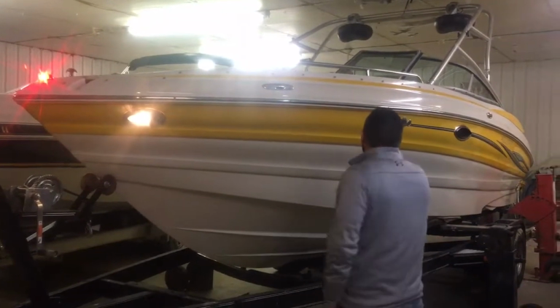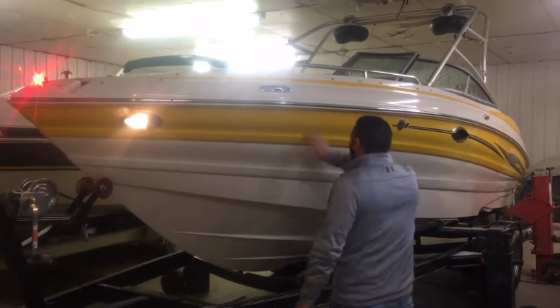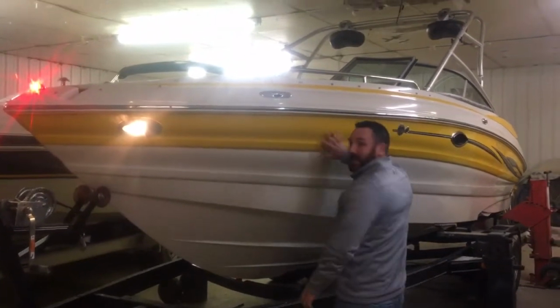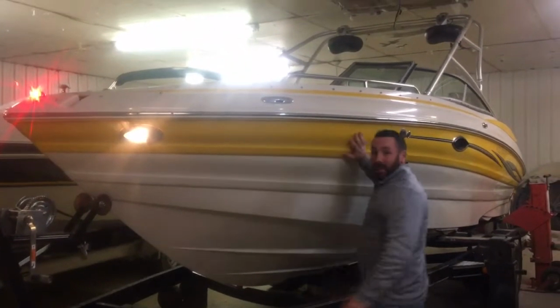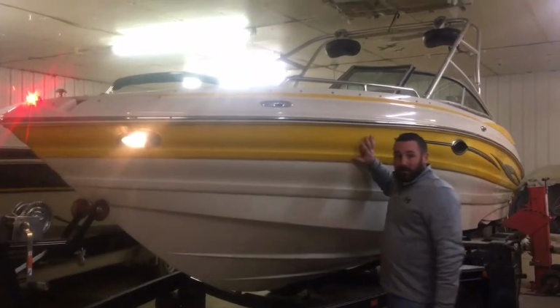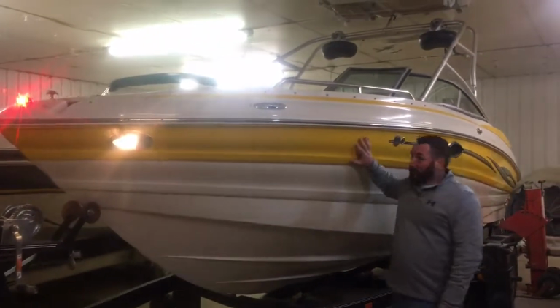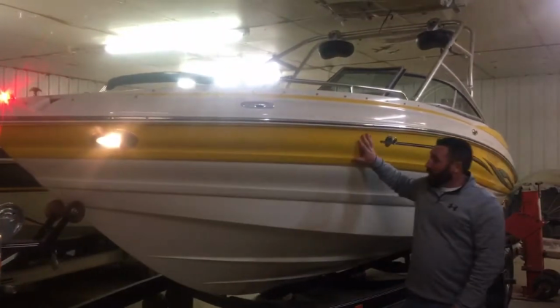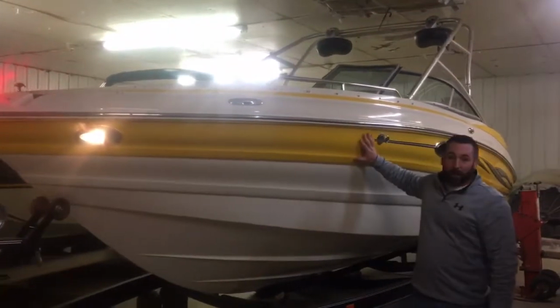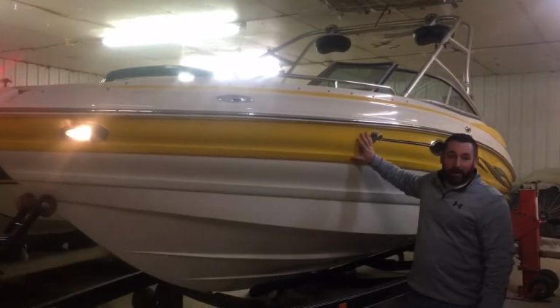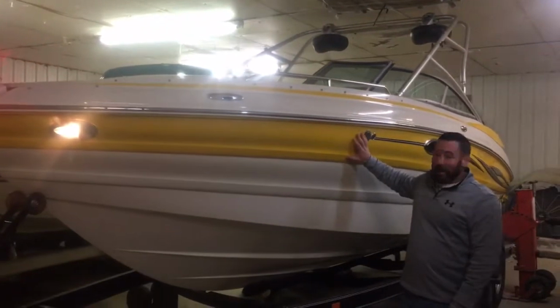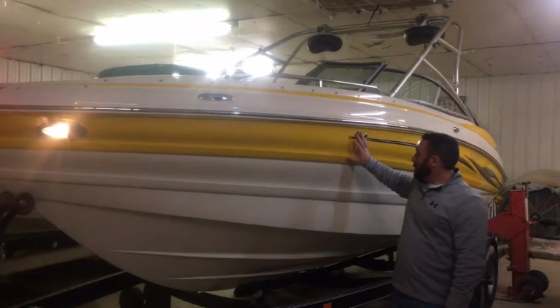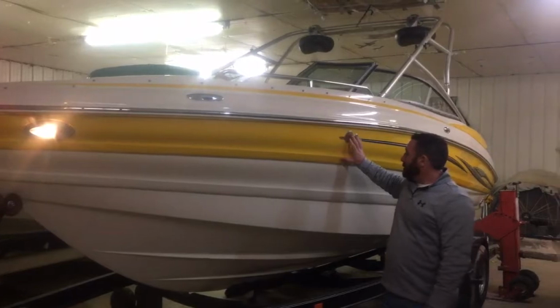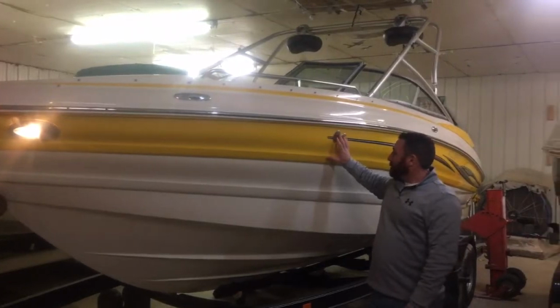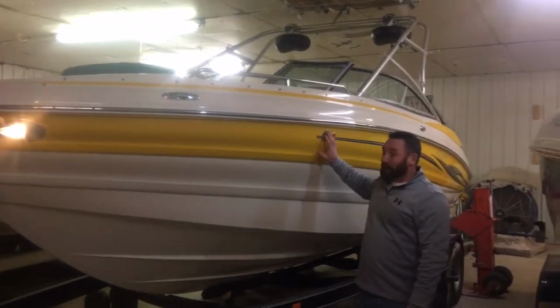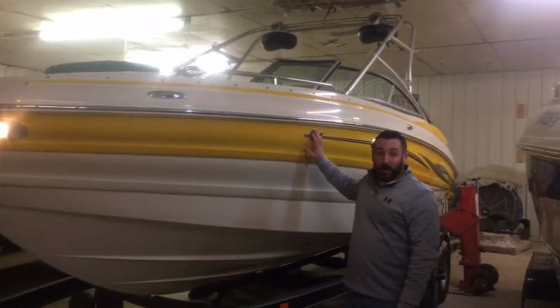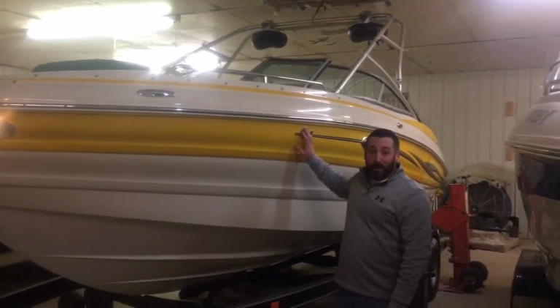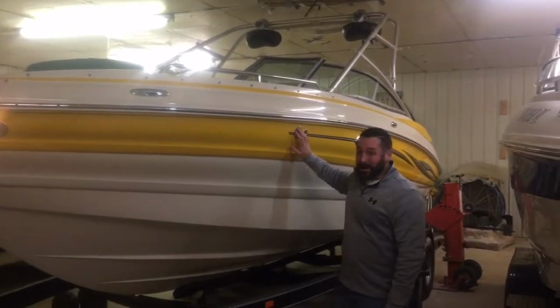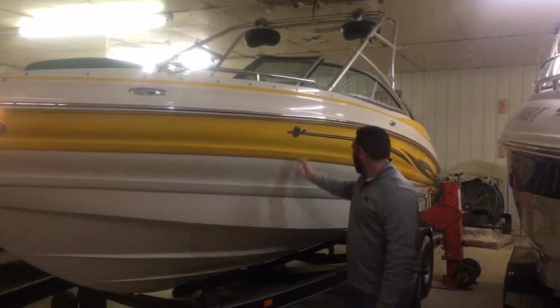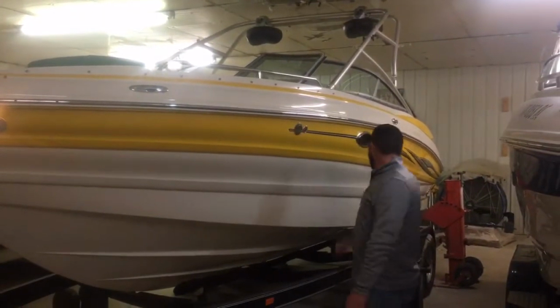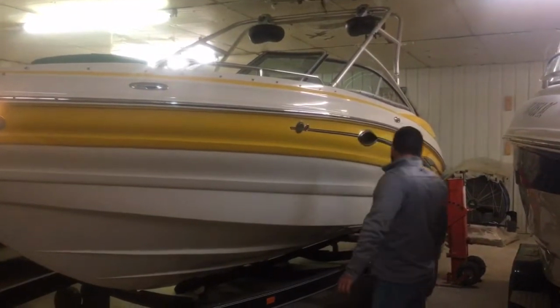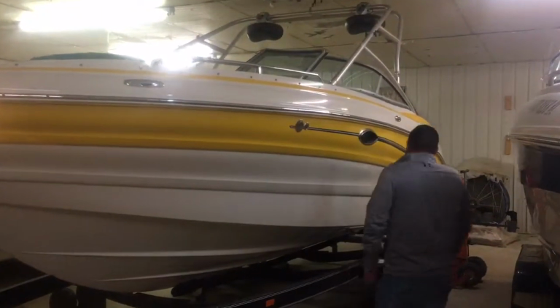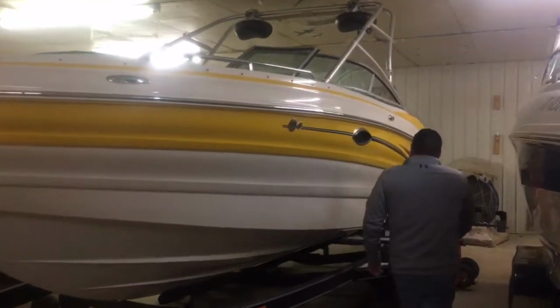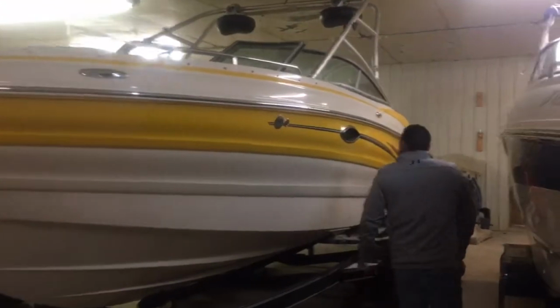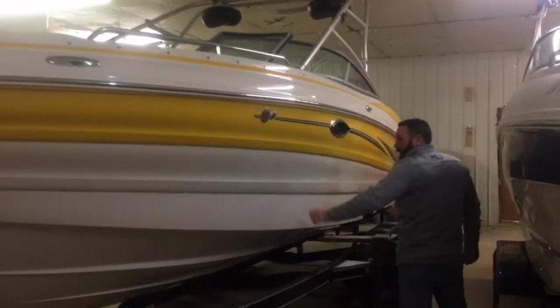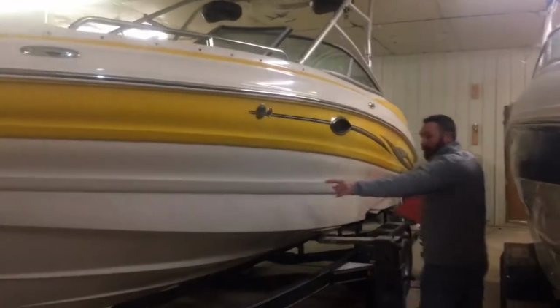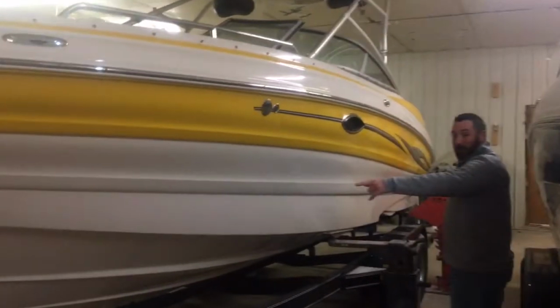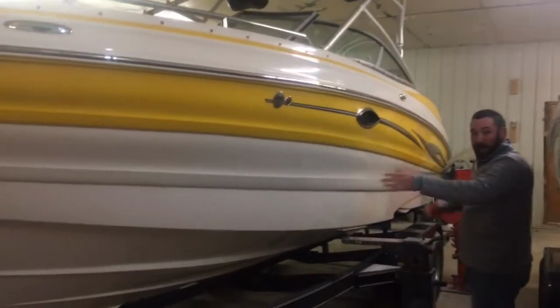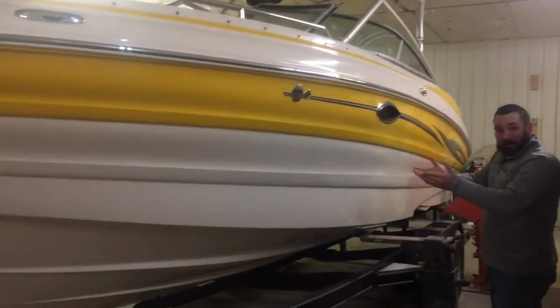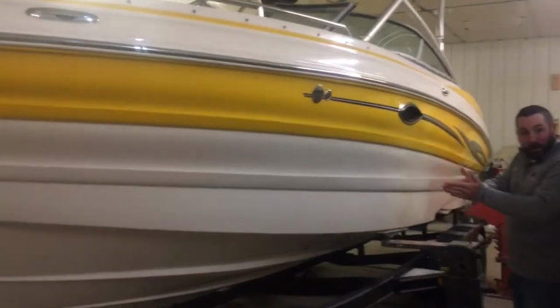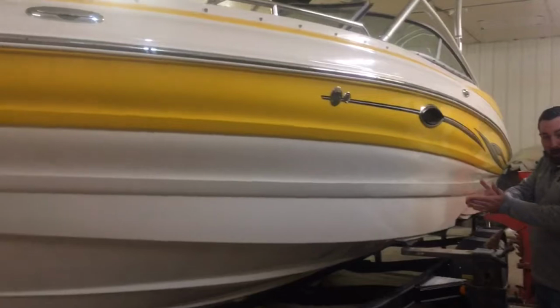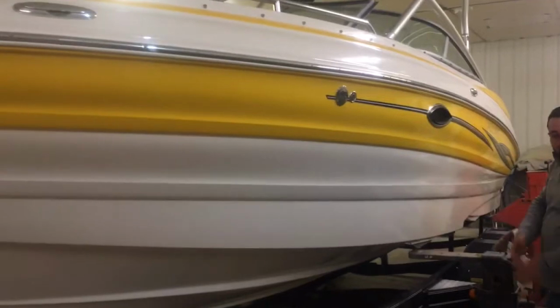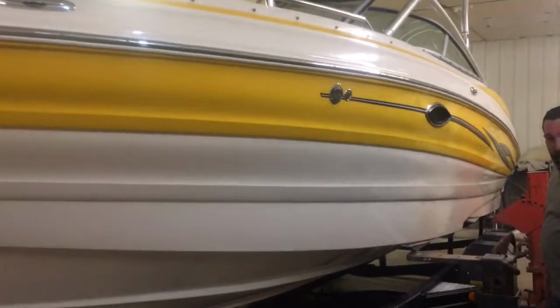Nice yellow, shines bright in the shop — looks even better on the water. You see how sharp the front is; you know it's going to ride good.